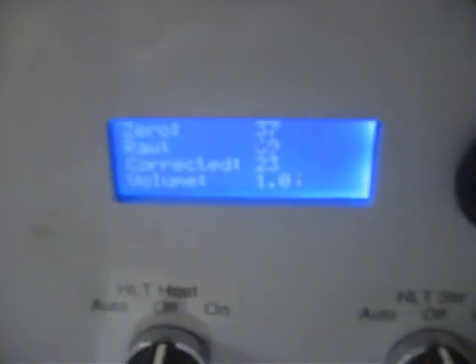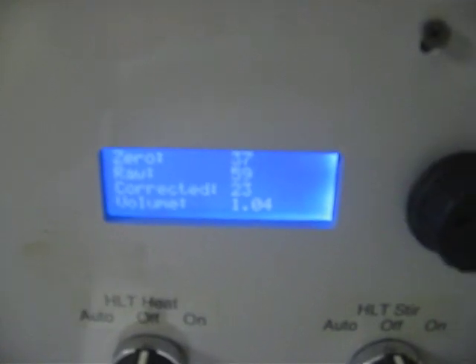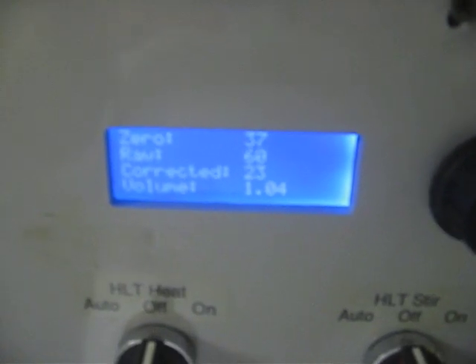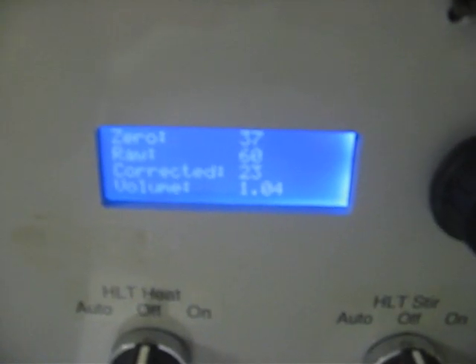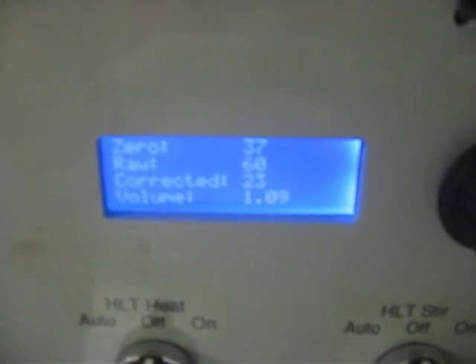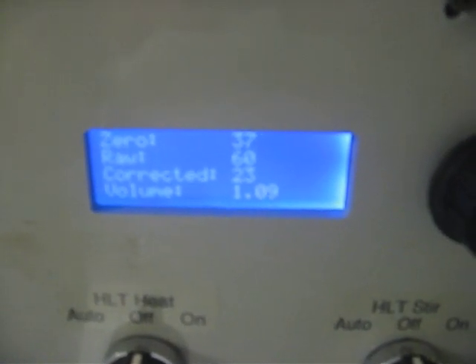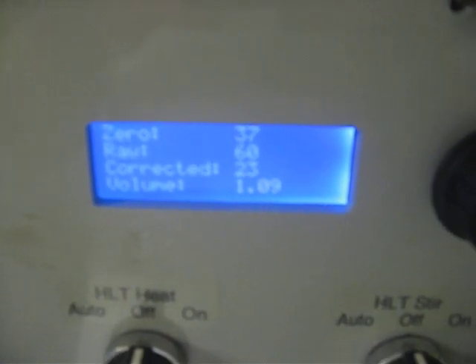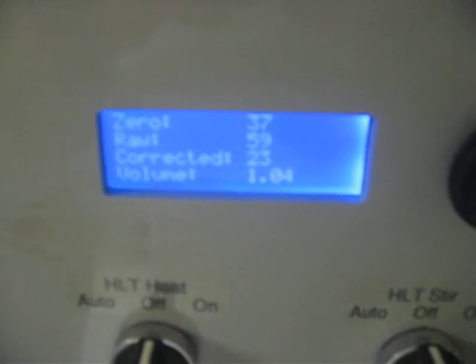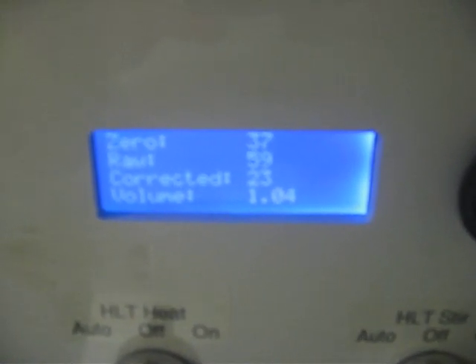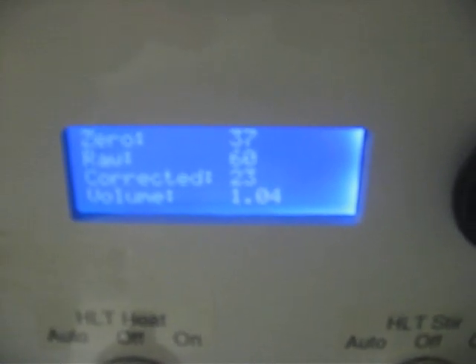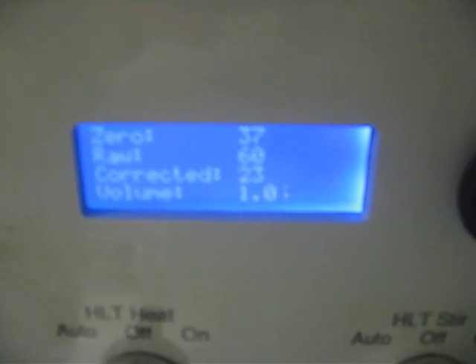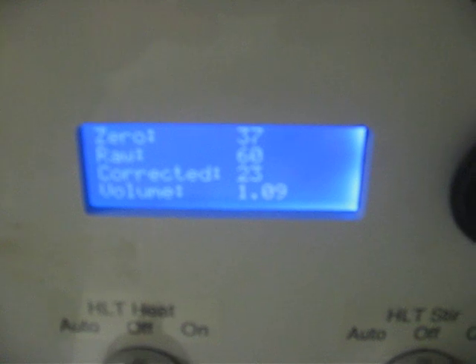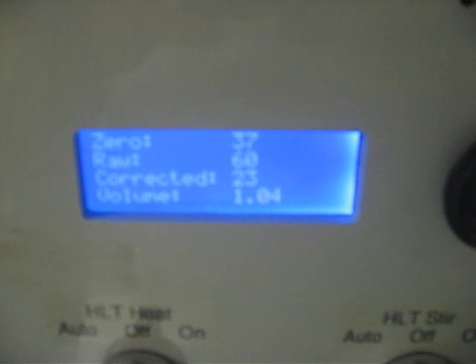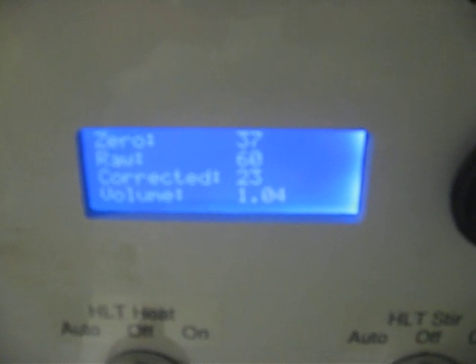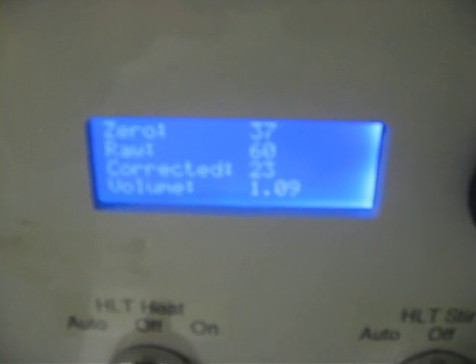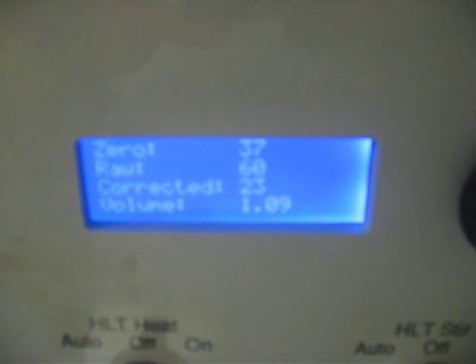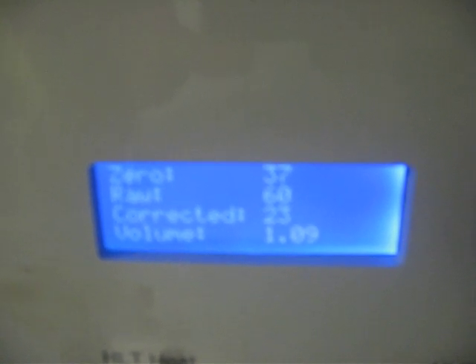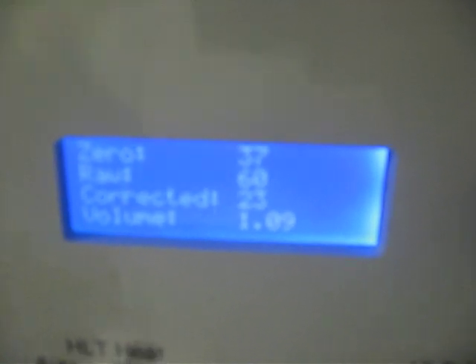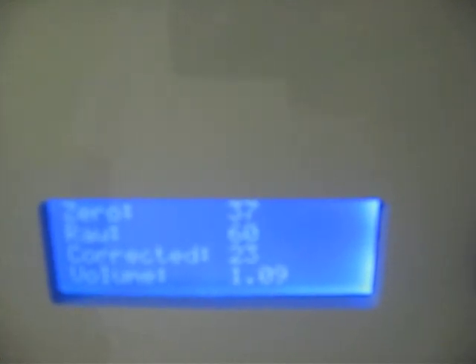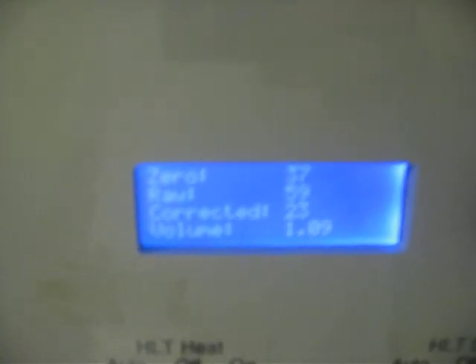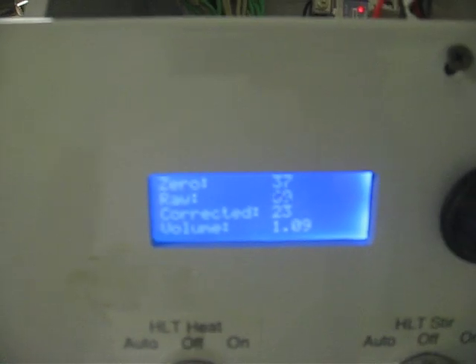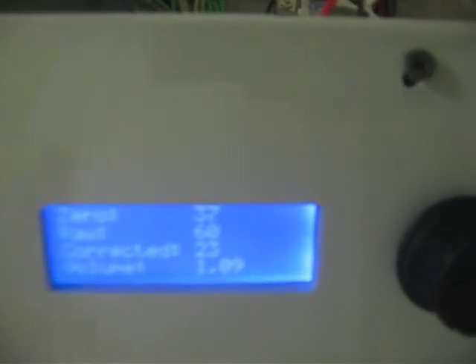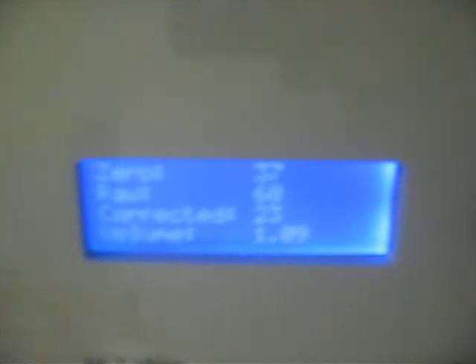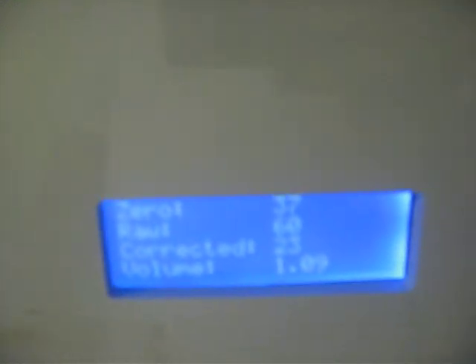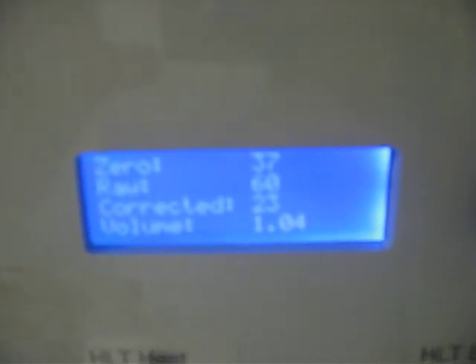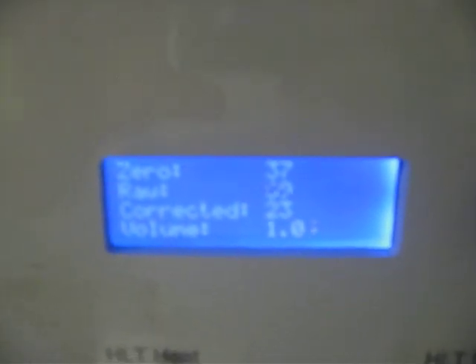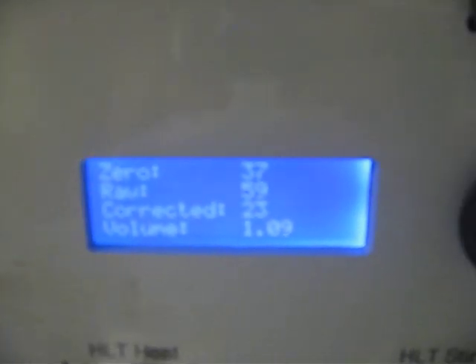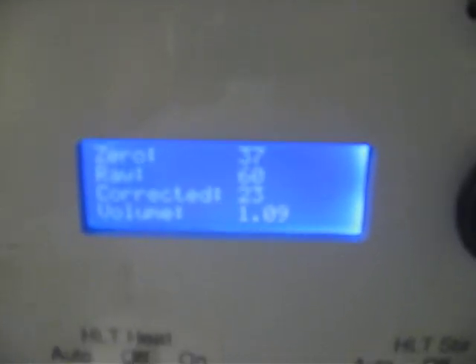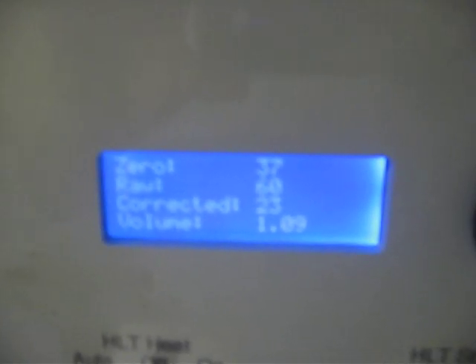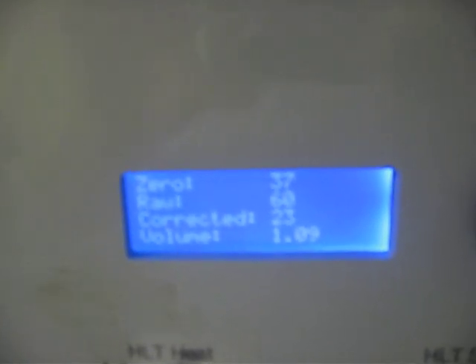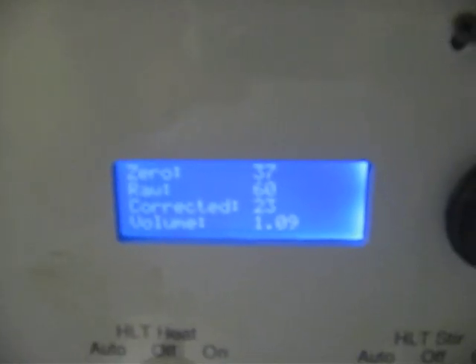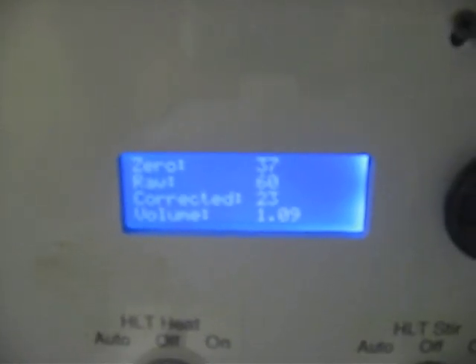Pretty close. I'm probably going to do calibration again just to see — it's probably just the initial measurements, but that's really close. So that's it for now.